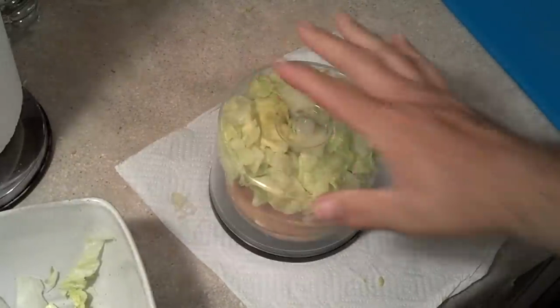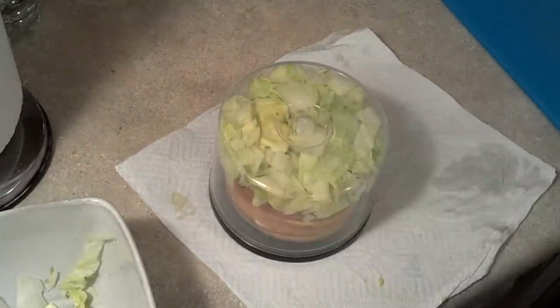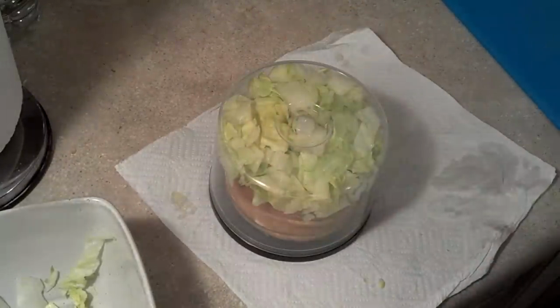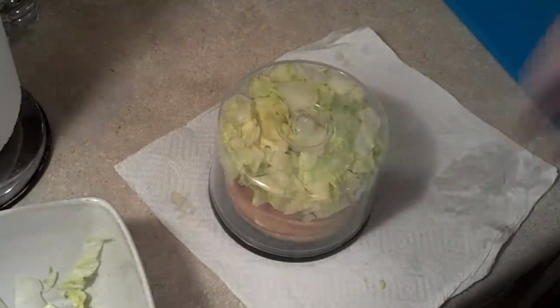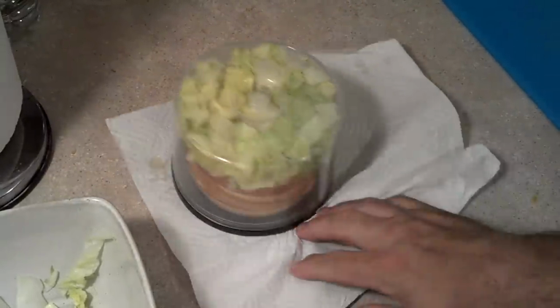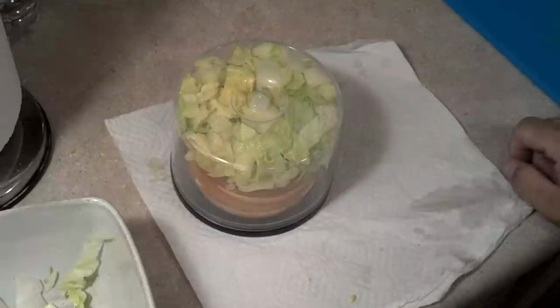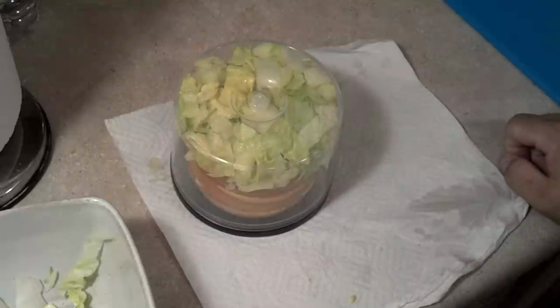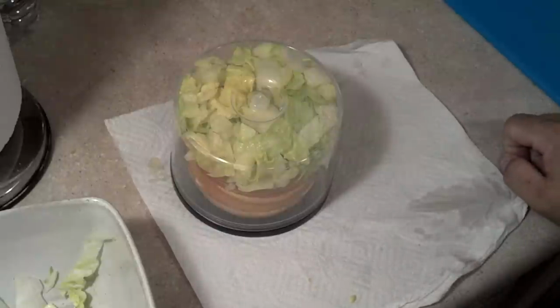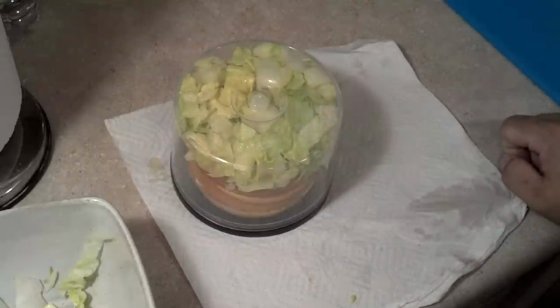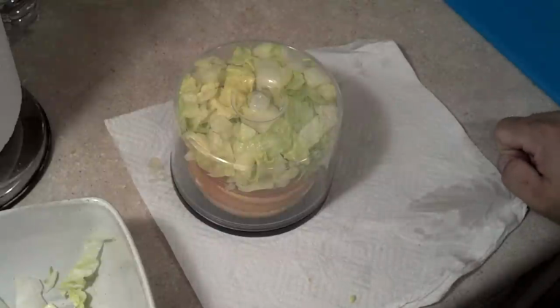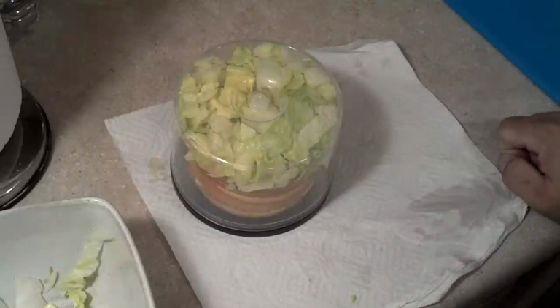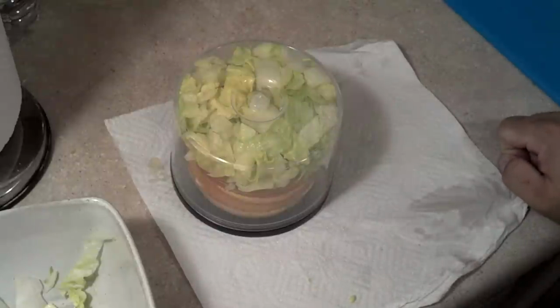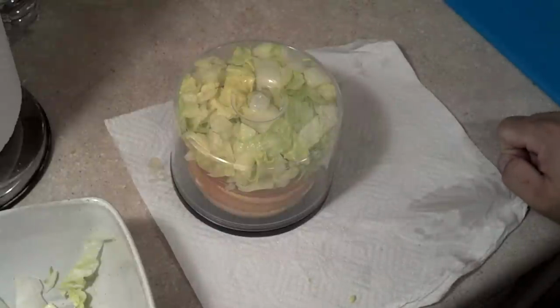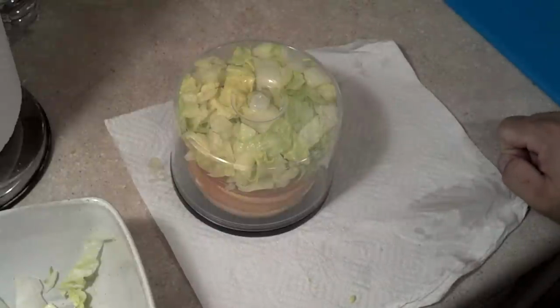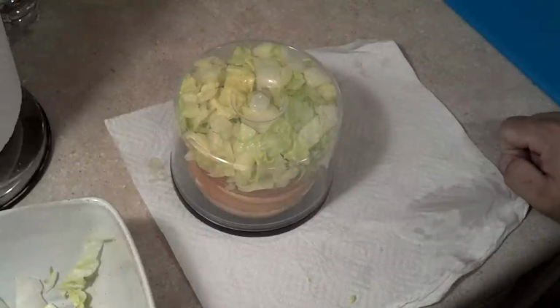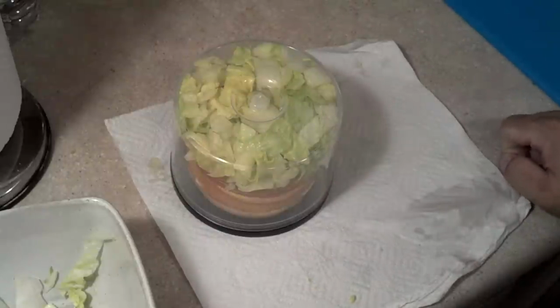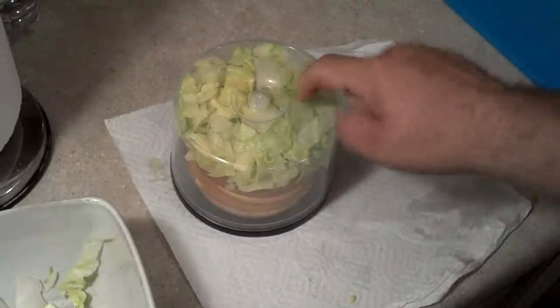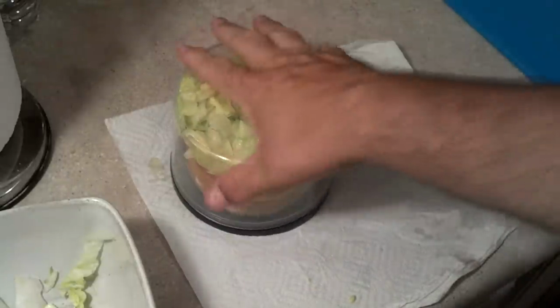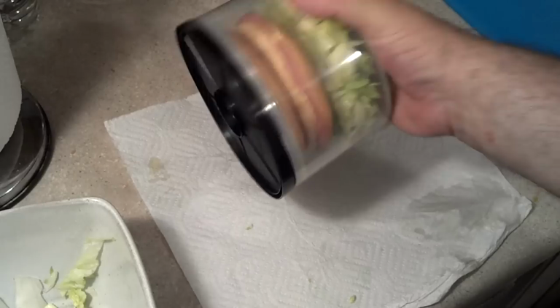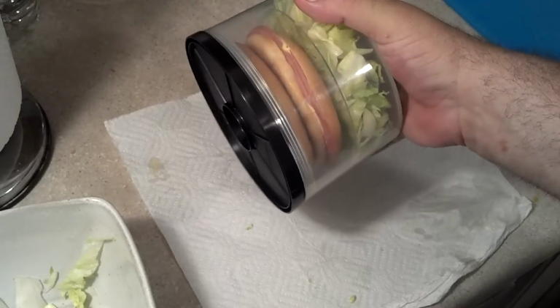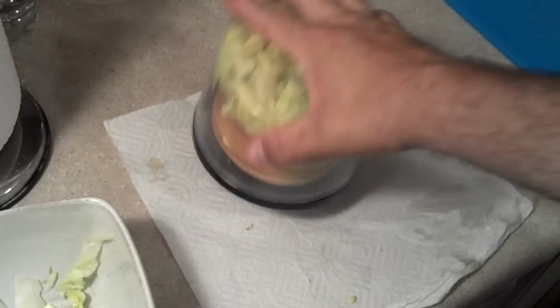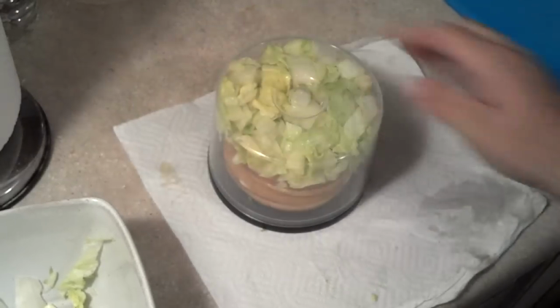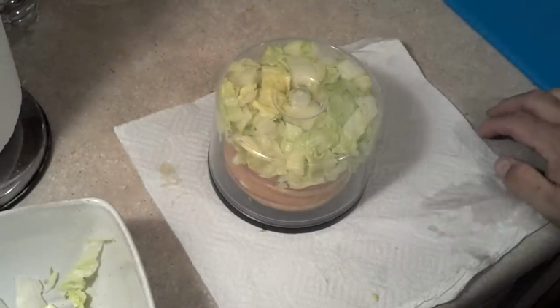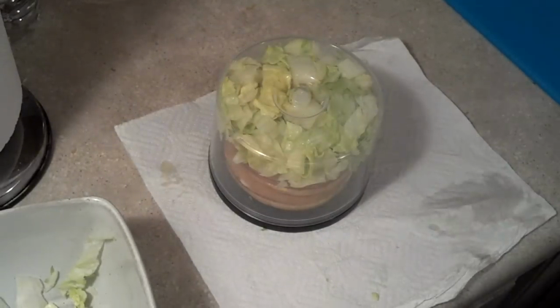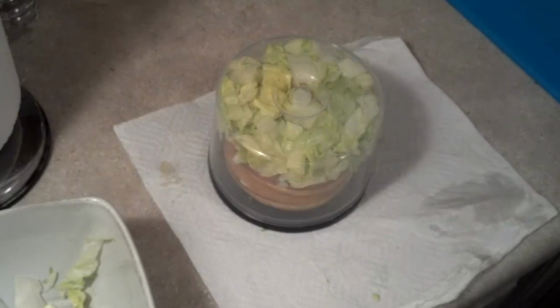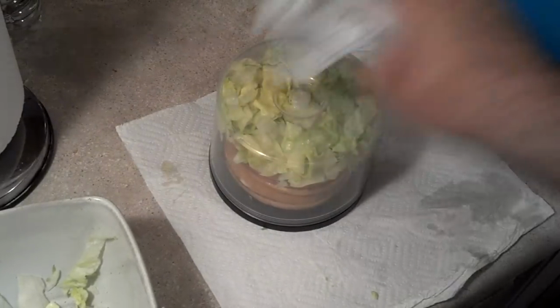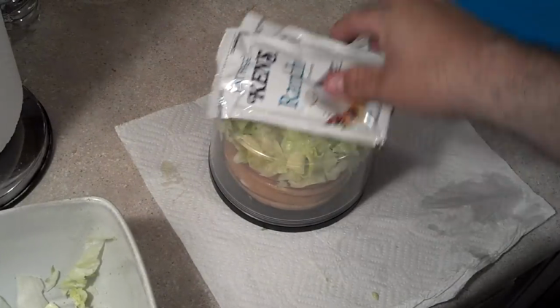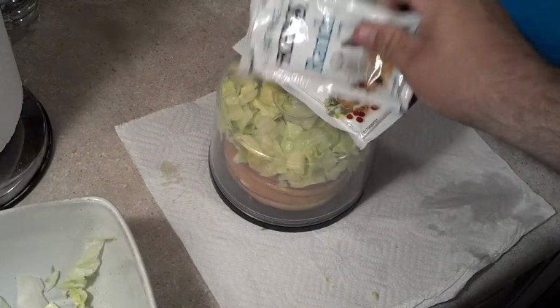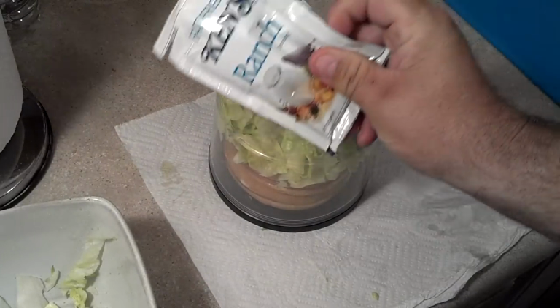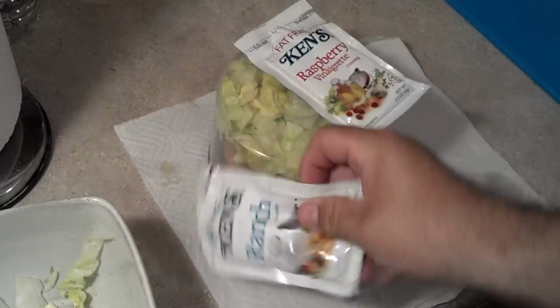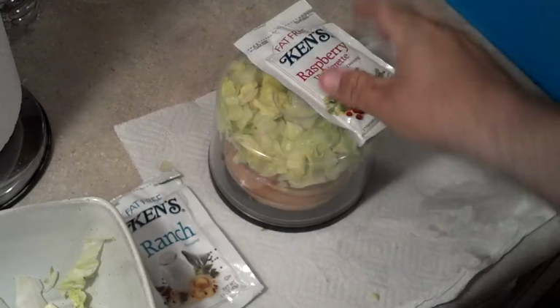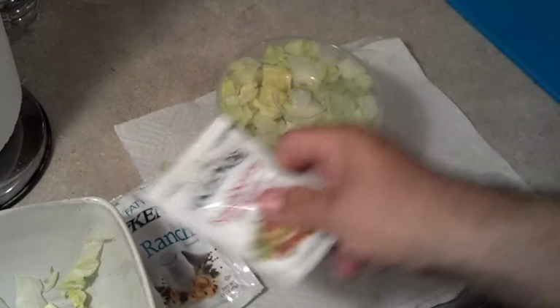It keeps everything organized. I suppose you could just use a Ziploc baggie if you're not fun, but I like fun. So there you go. I'll just throw a plastic fork in there, and probably the ranch, and I'll be good to go.